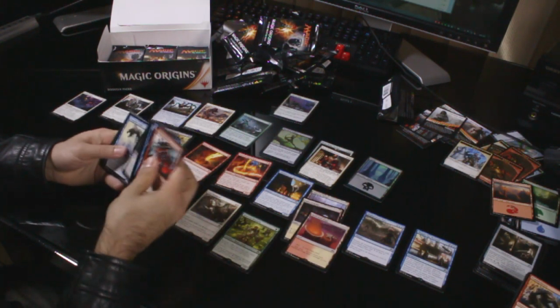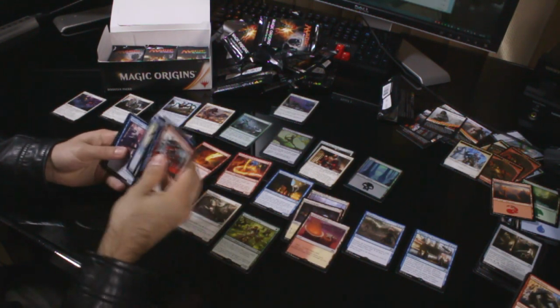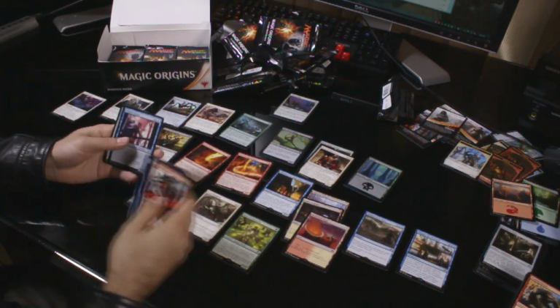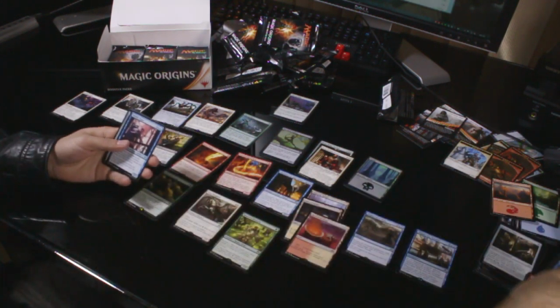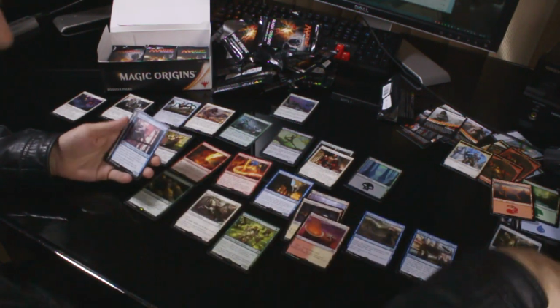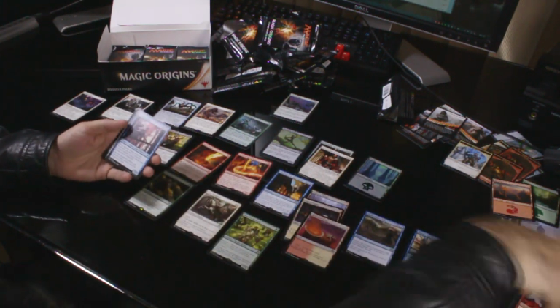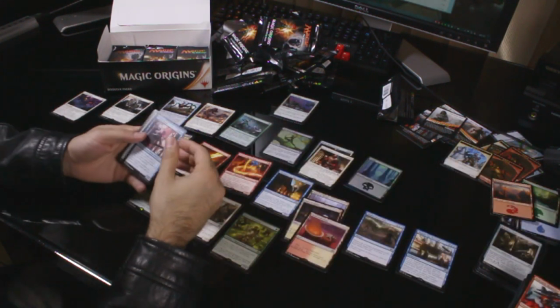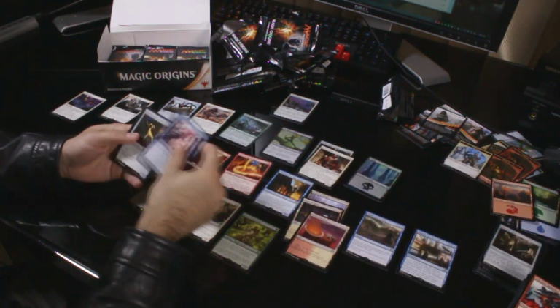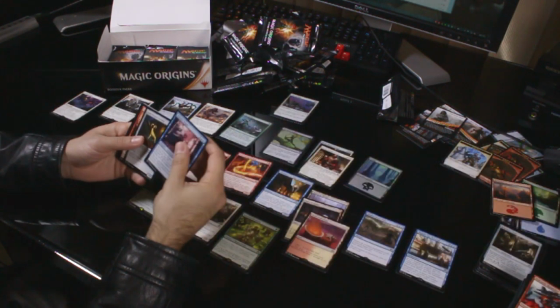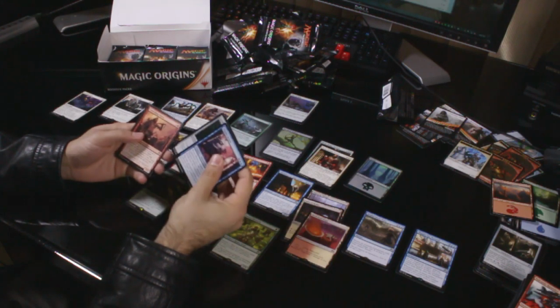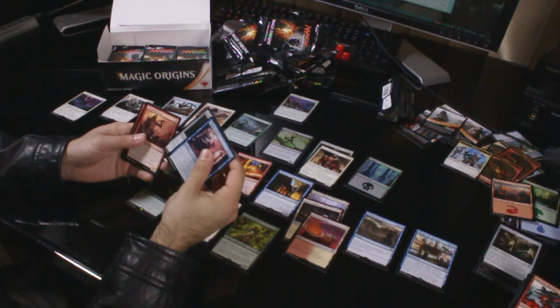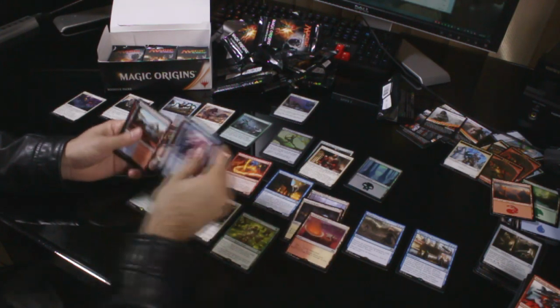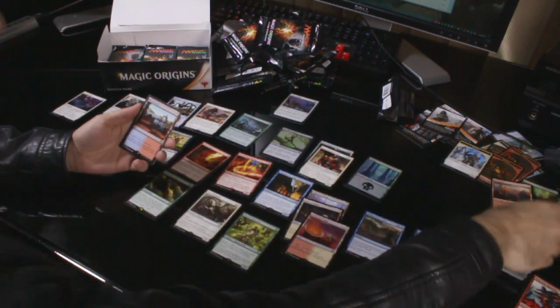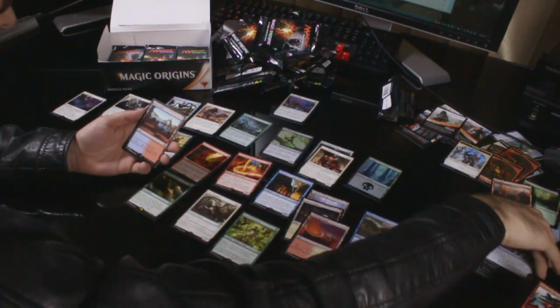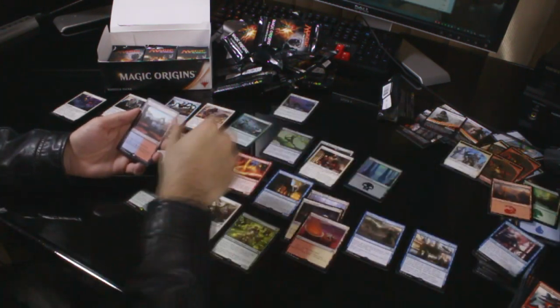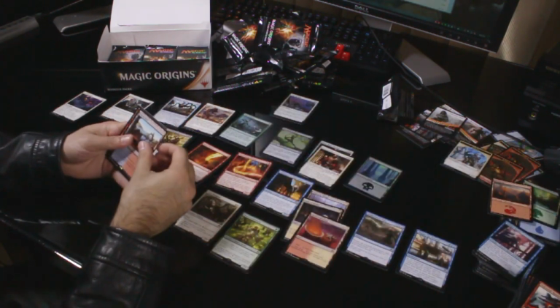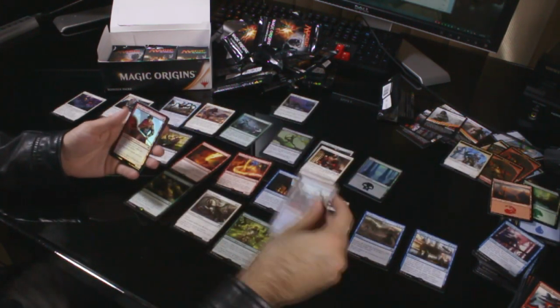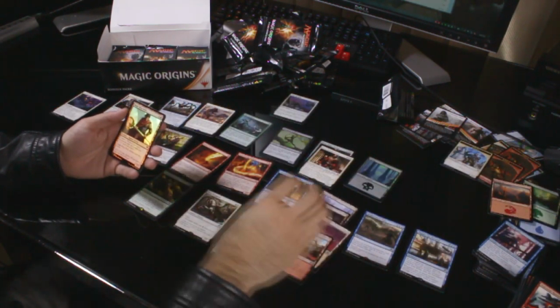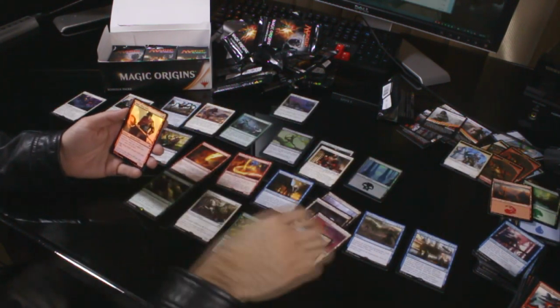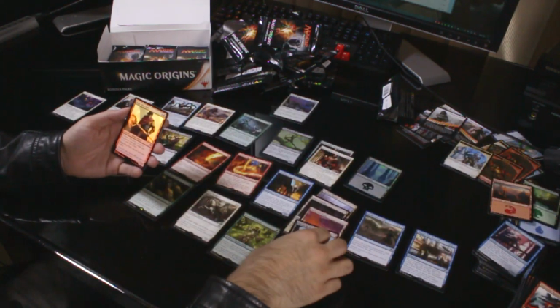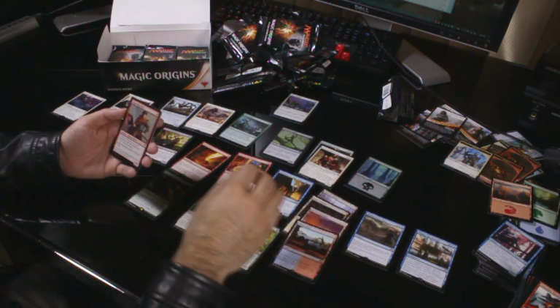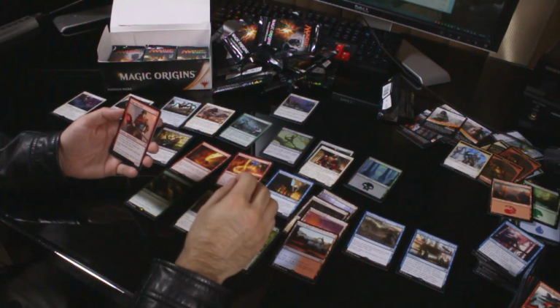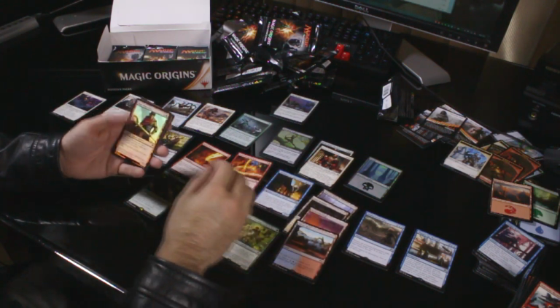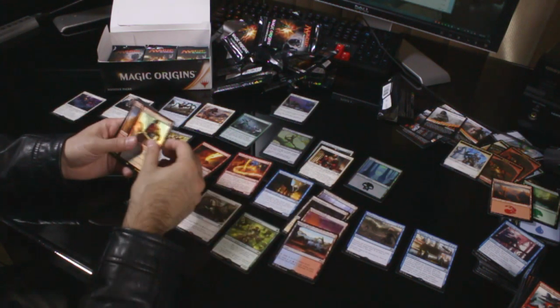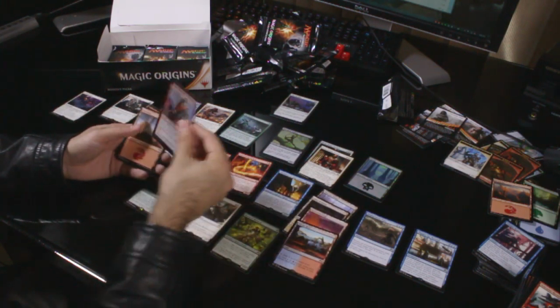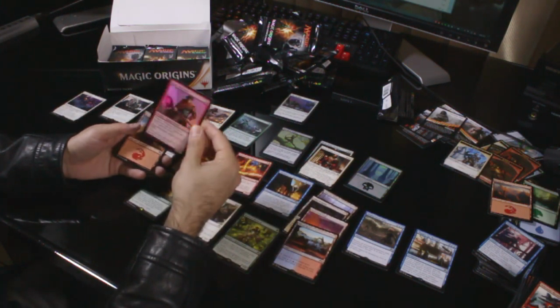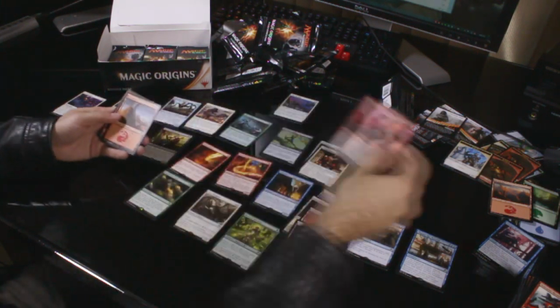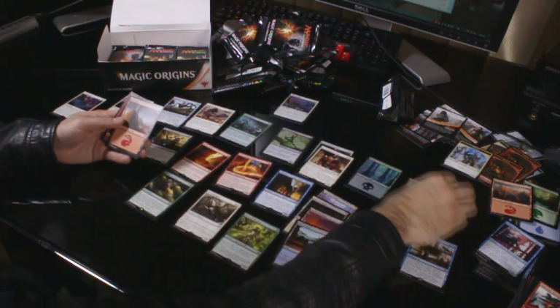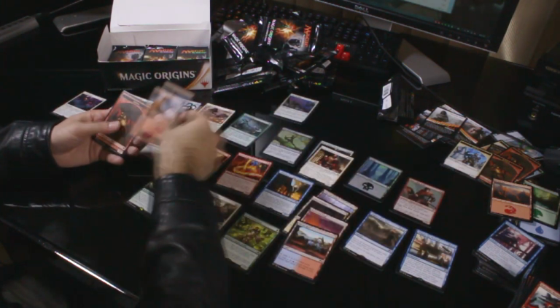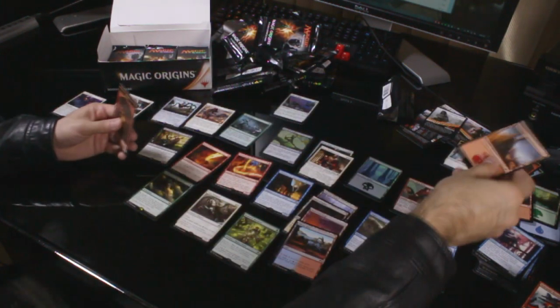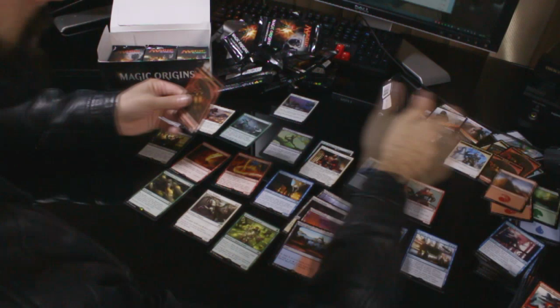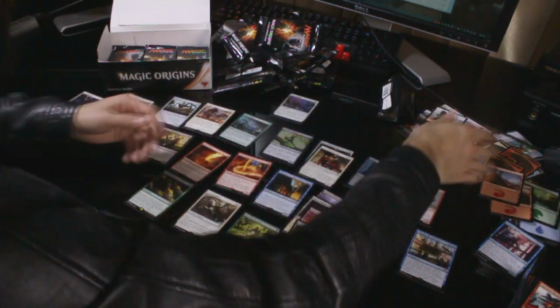There's nothing worse than a super long unboxing video. Uncommons: Whirler Rogue, Goldforged Sentinel, Enthralling Victor. Rare: Painland. And a foil common, Mage-Ring Bully — does look cool though. Mountain, Goblin Token.